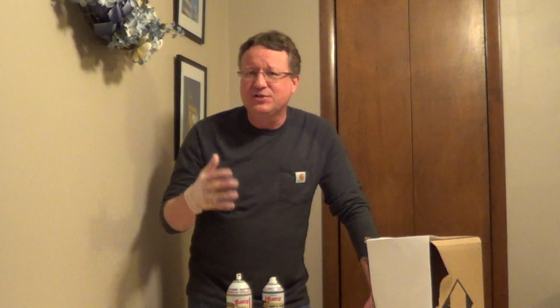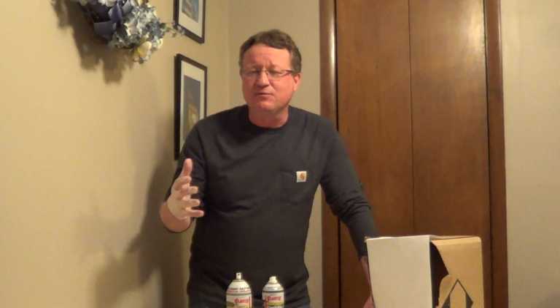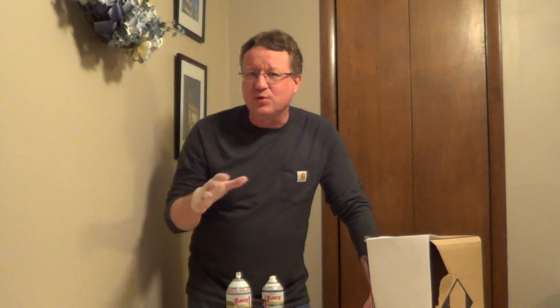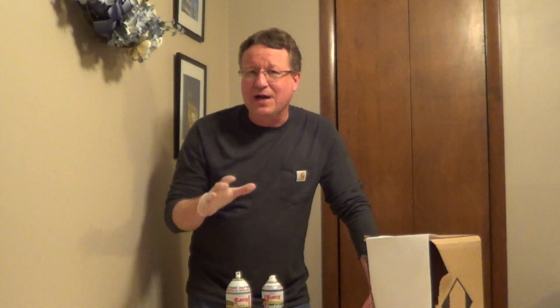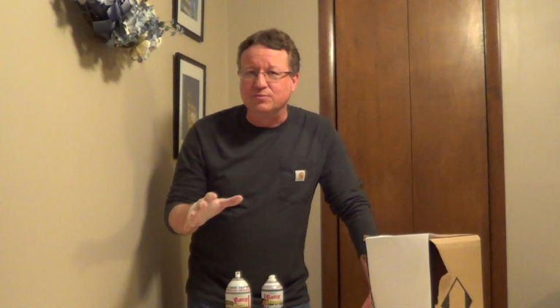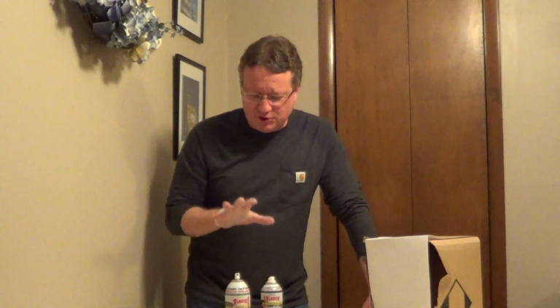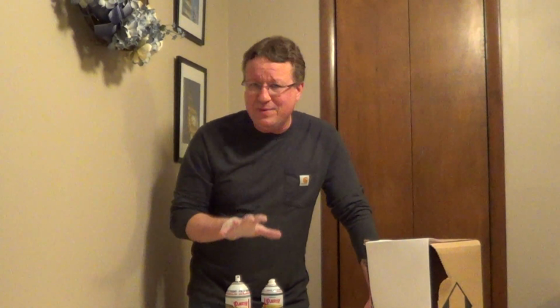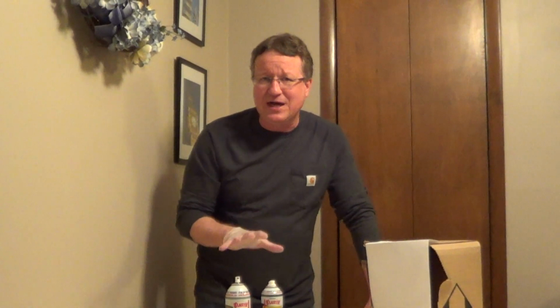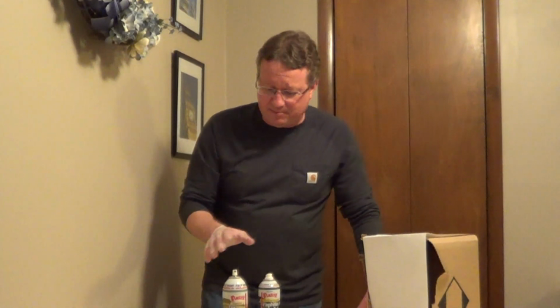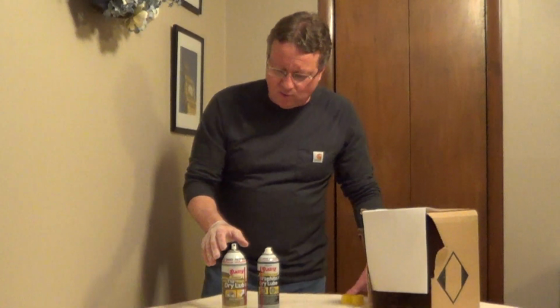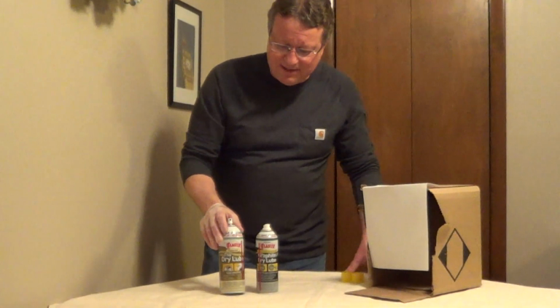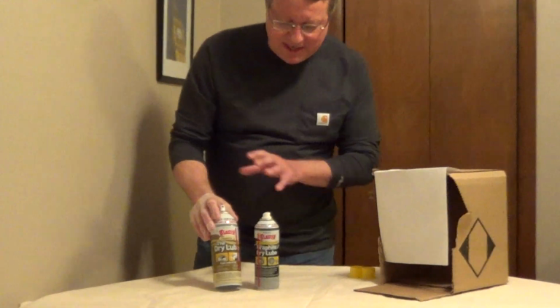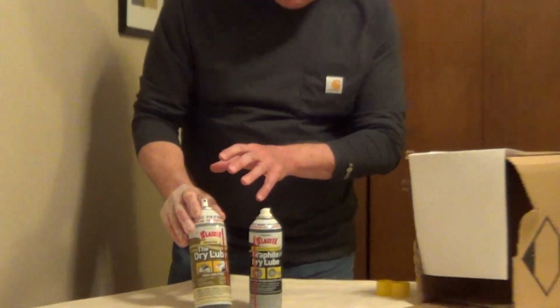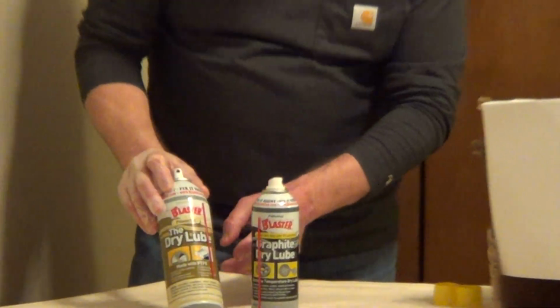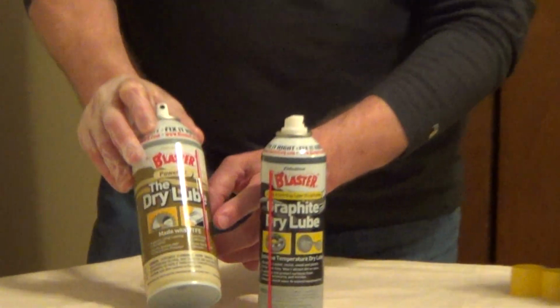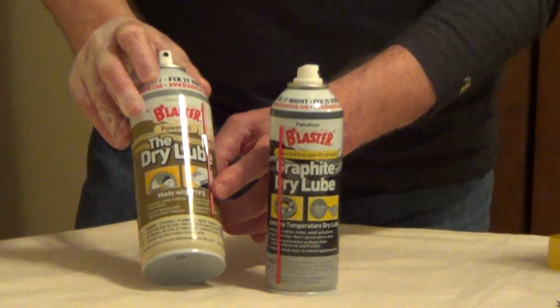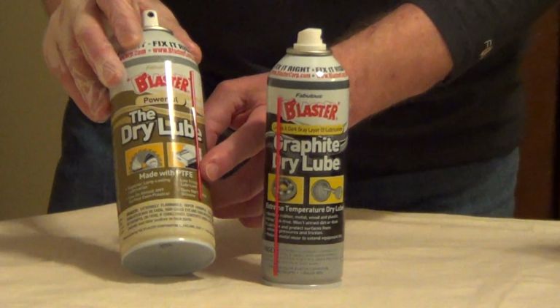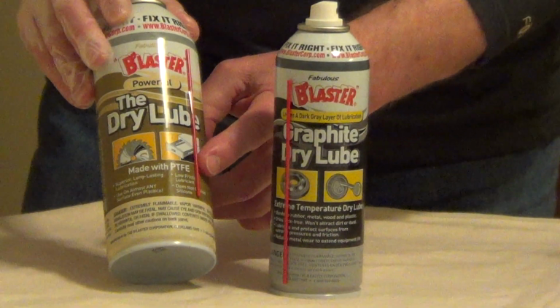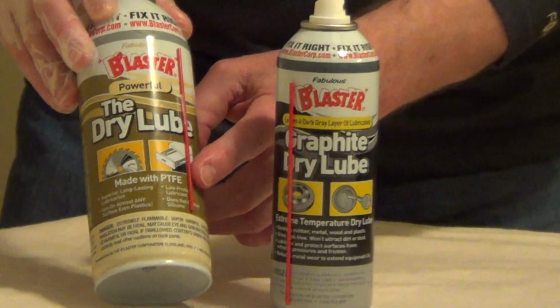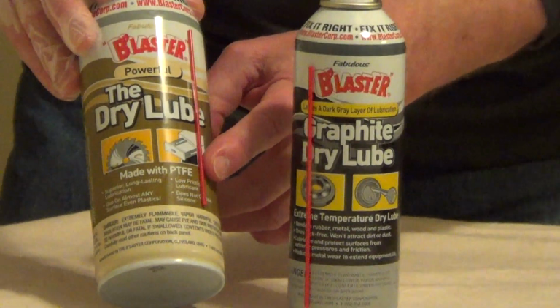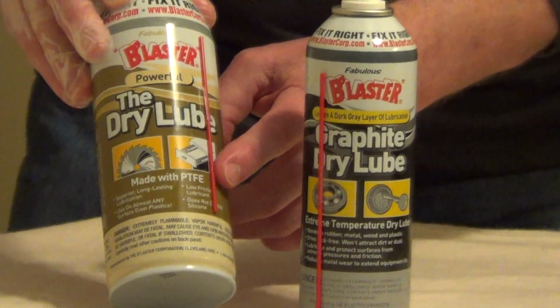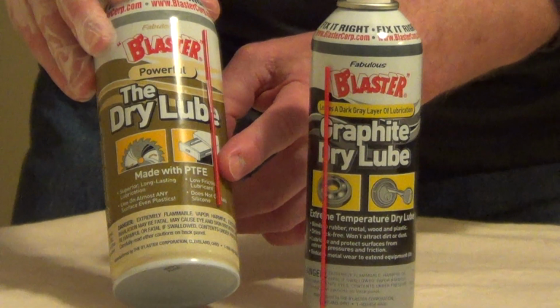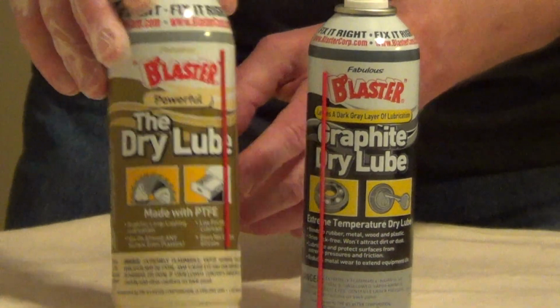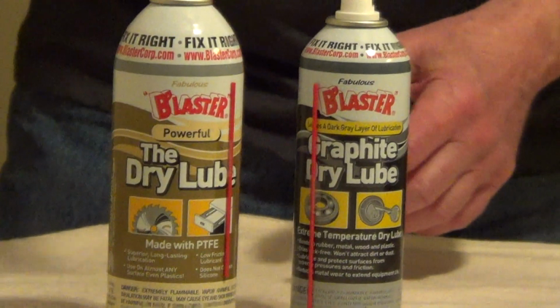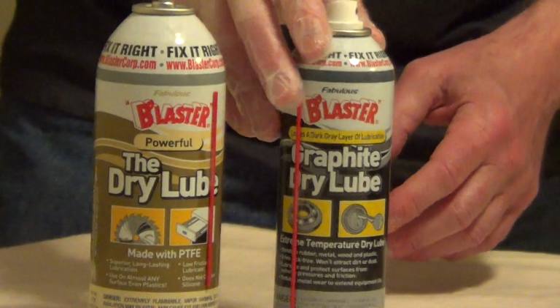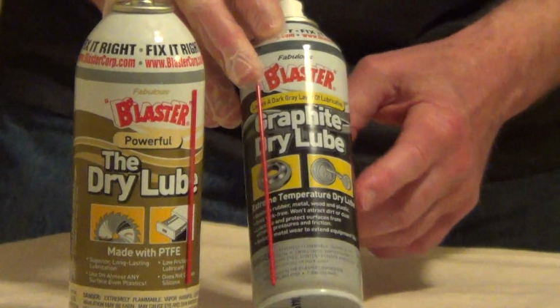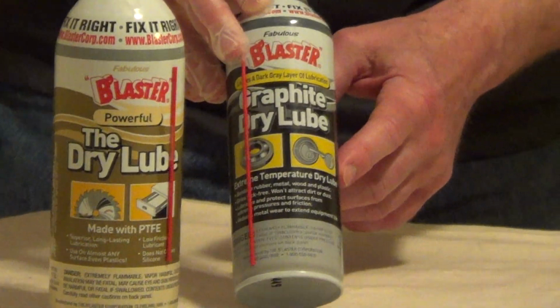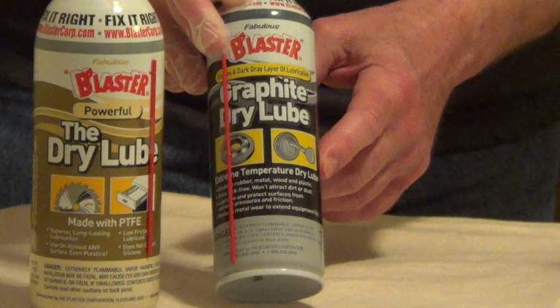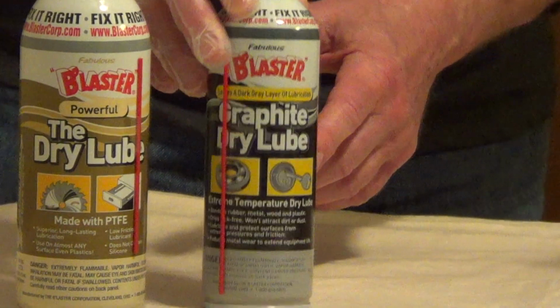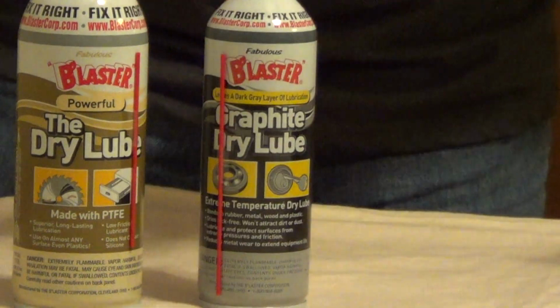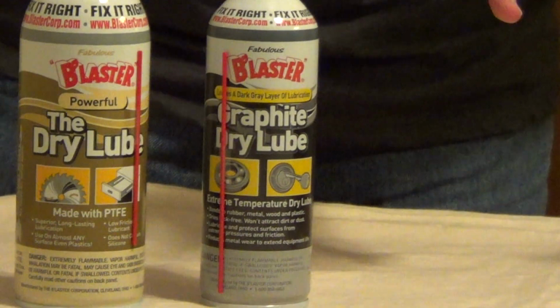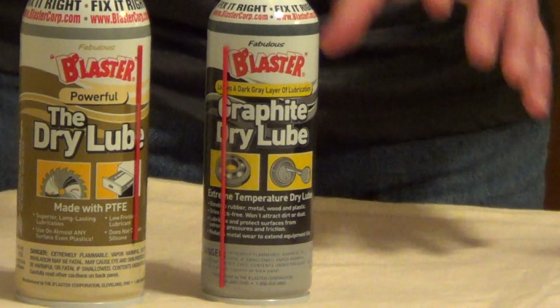Is there a difference between the dry lubes? There are two main styles on the market. One is a Teflon-based and you're going to see the chemical abbreviation PTFE. The other style is a dry graphite, and both do a great job.